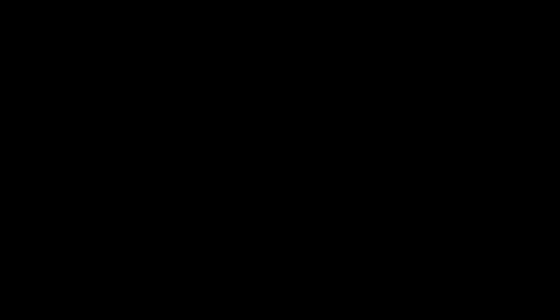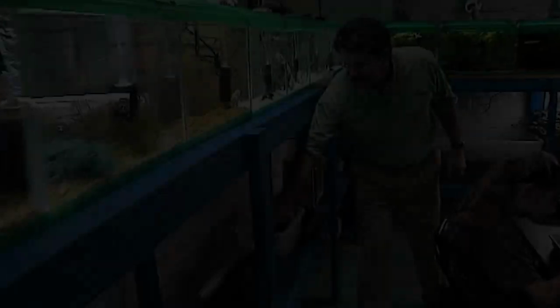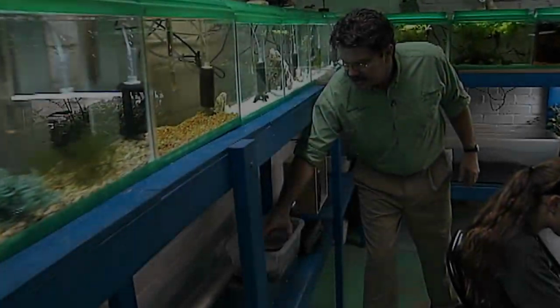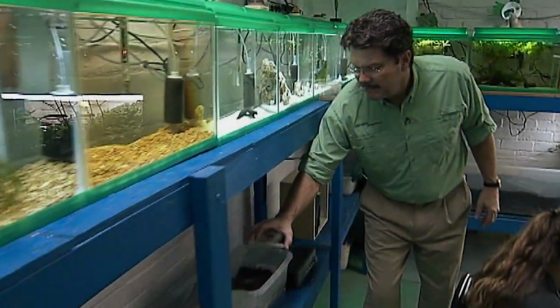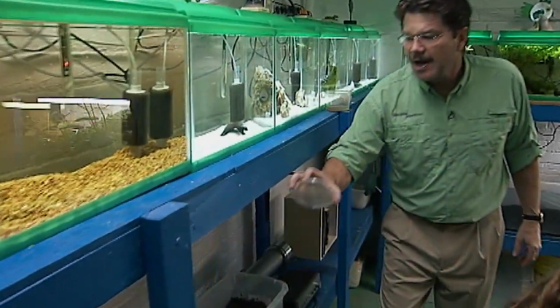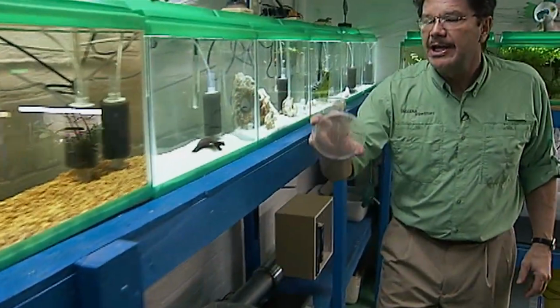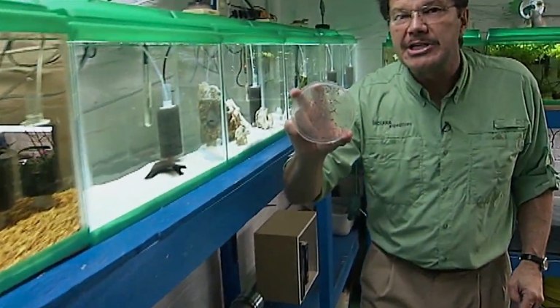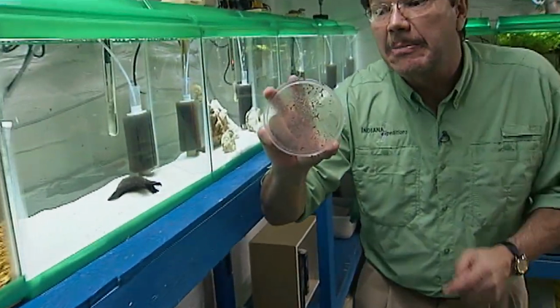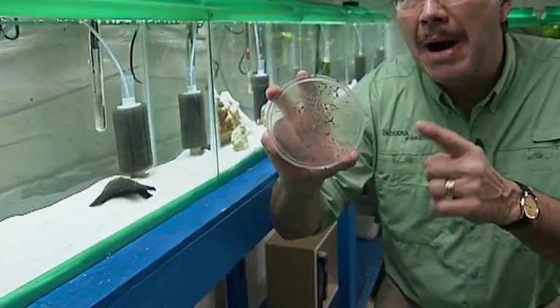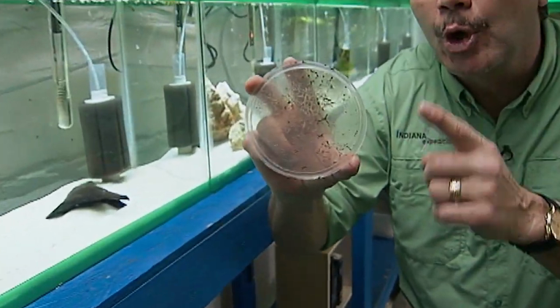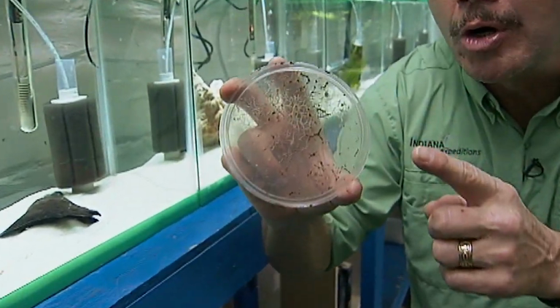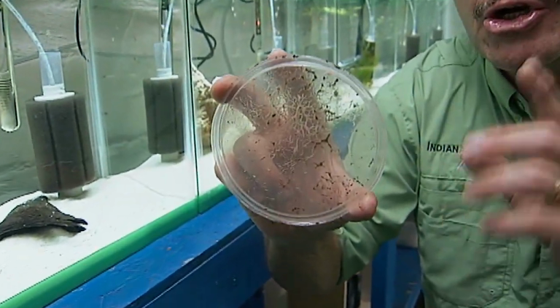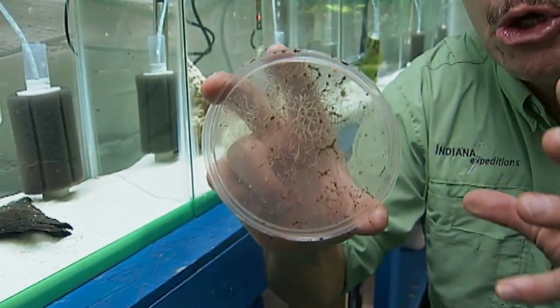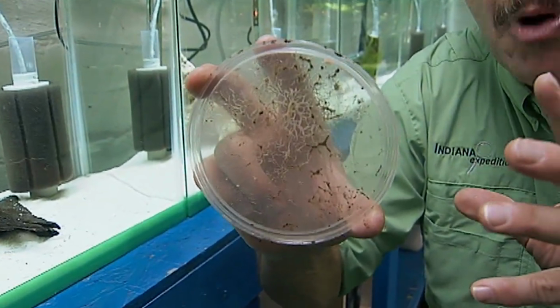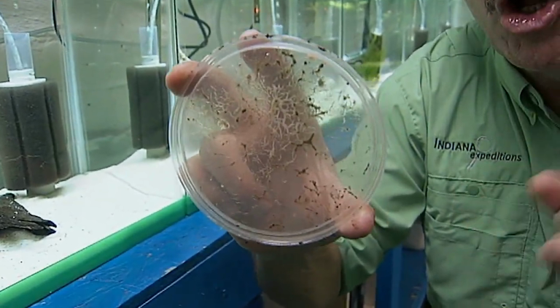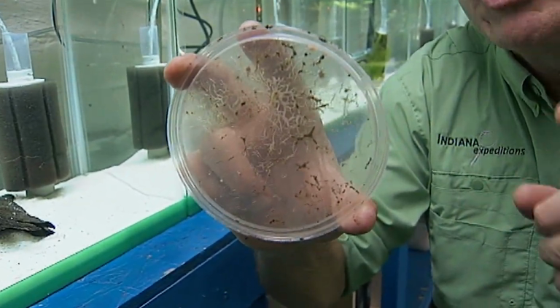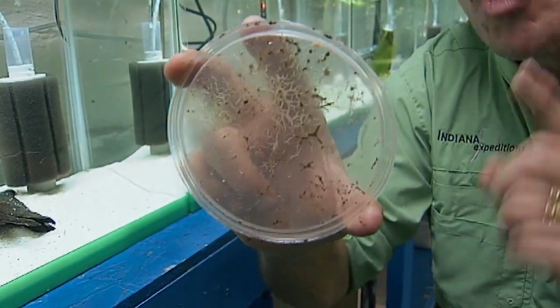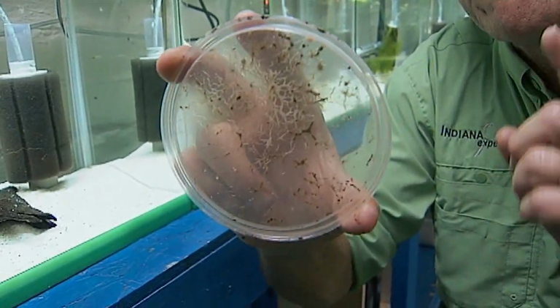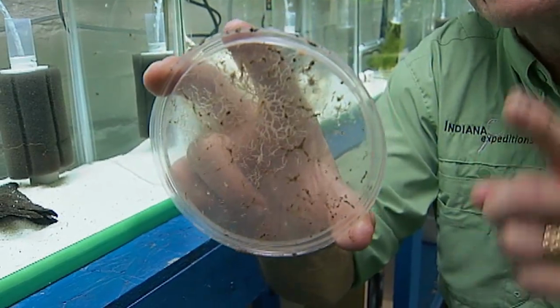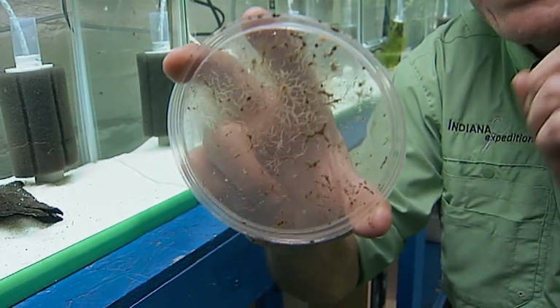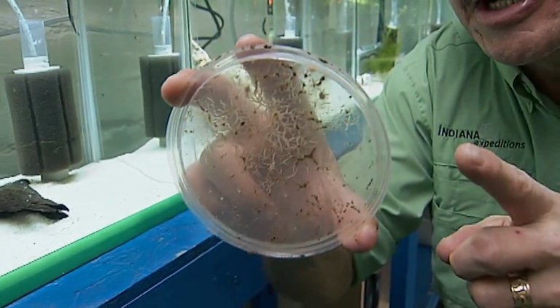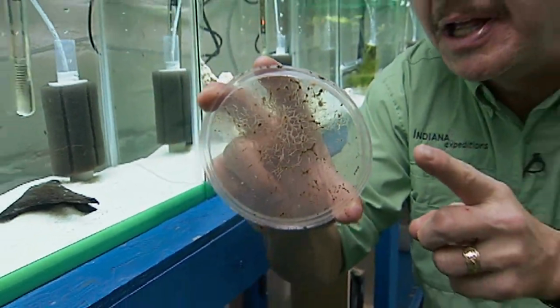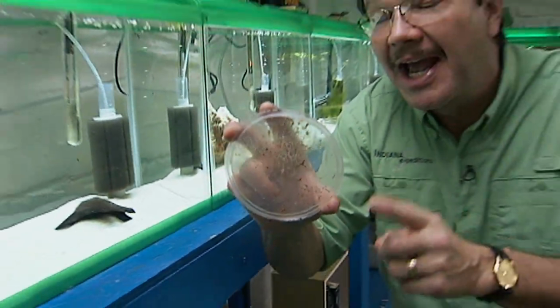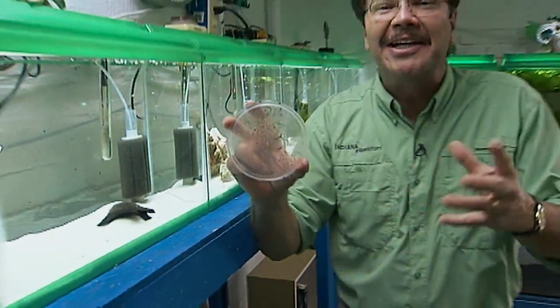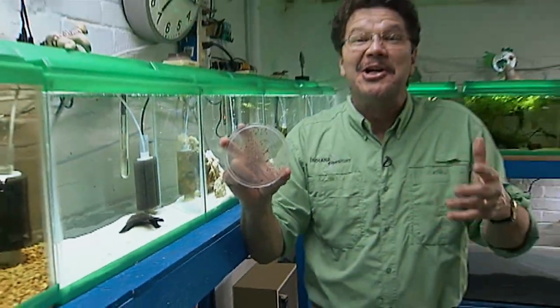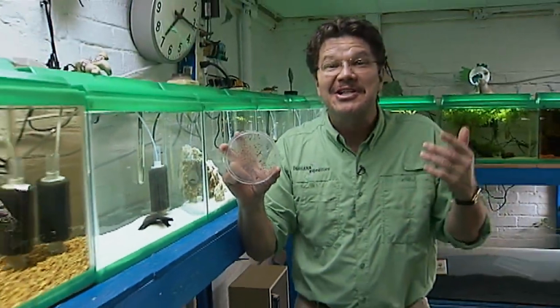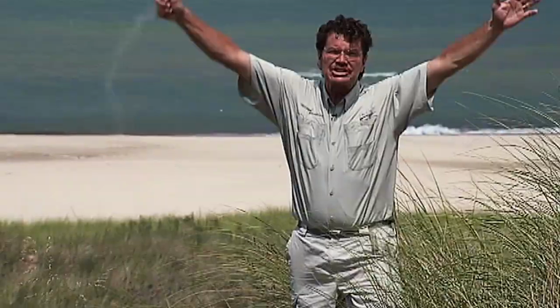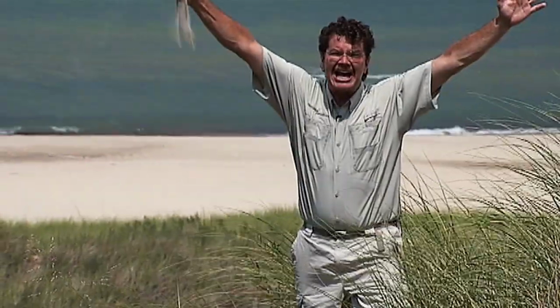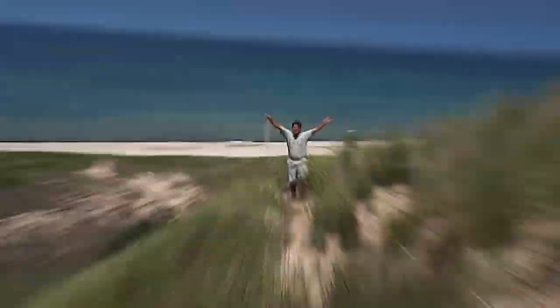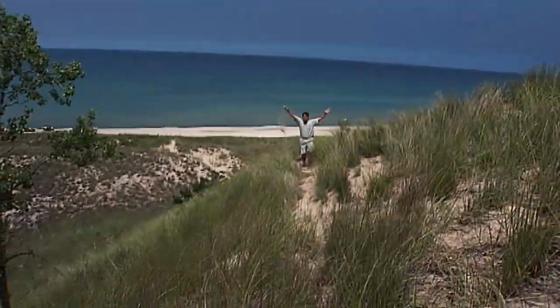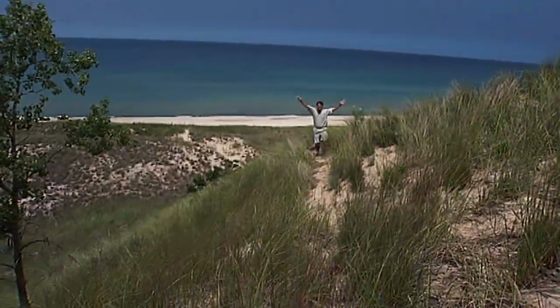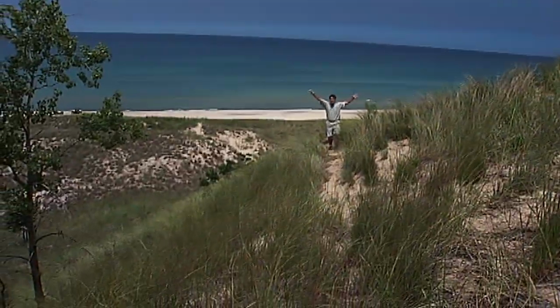Some very interesting micro worms that are so small only small fish can eat them. Hey, this is science! Try it yourself!